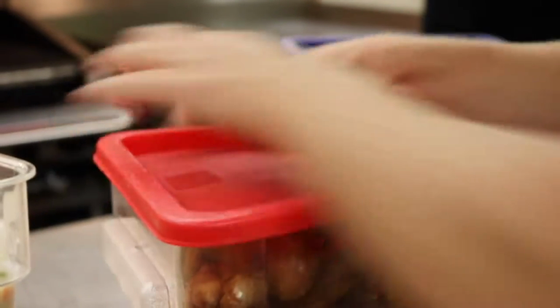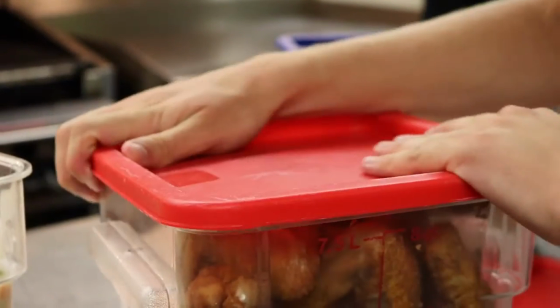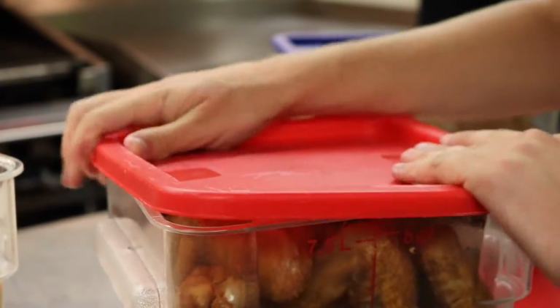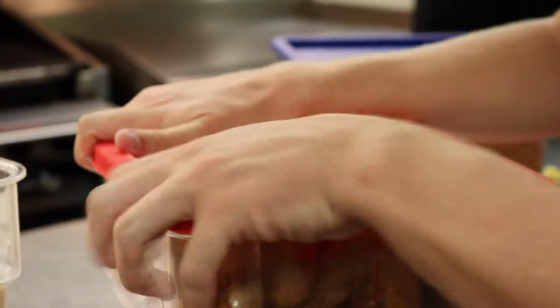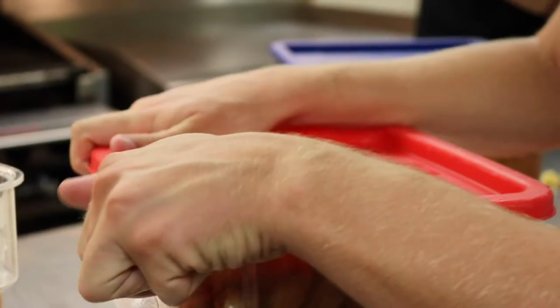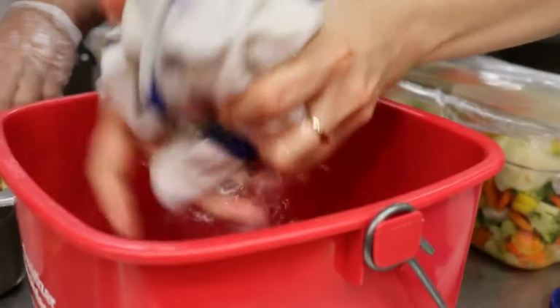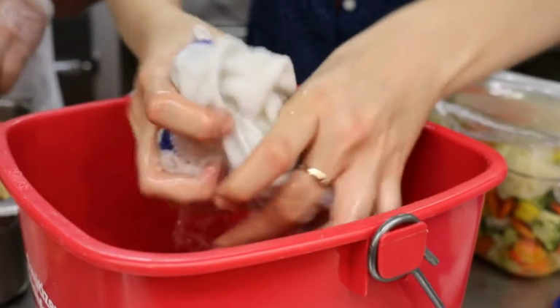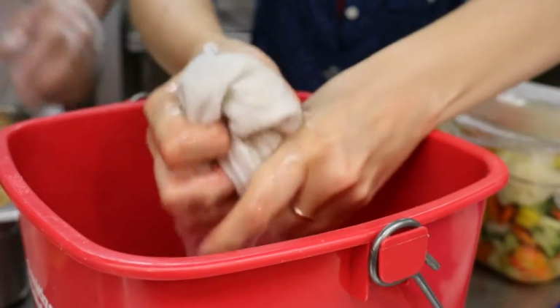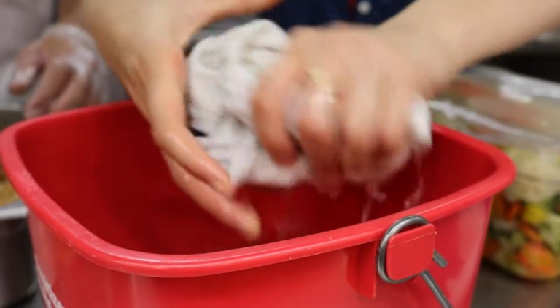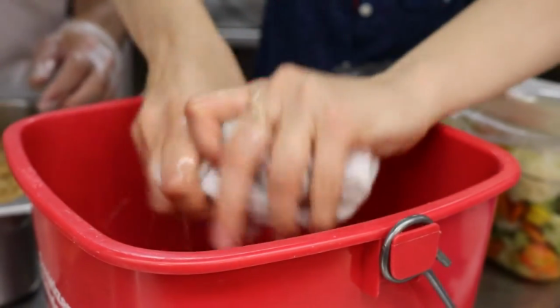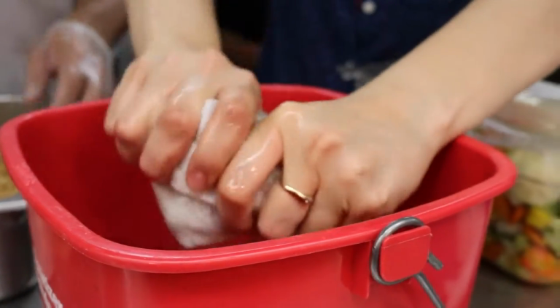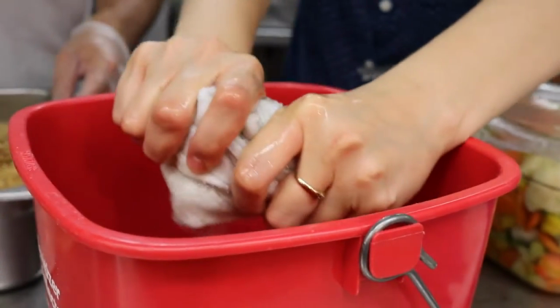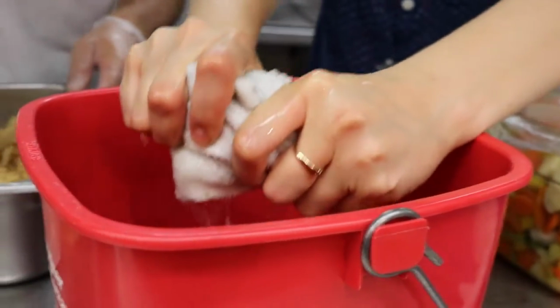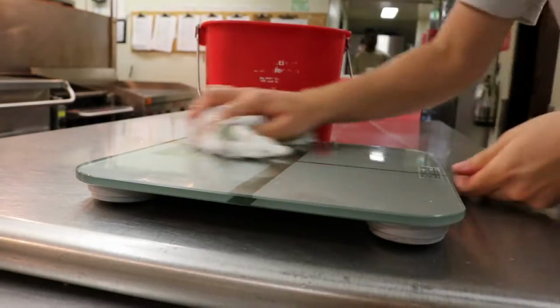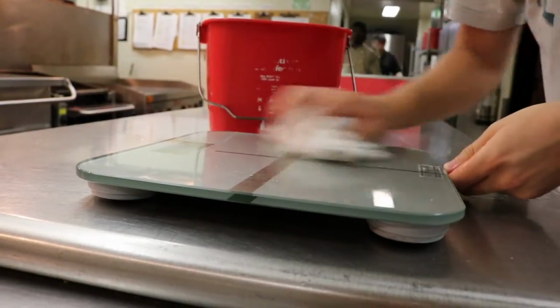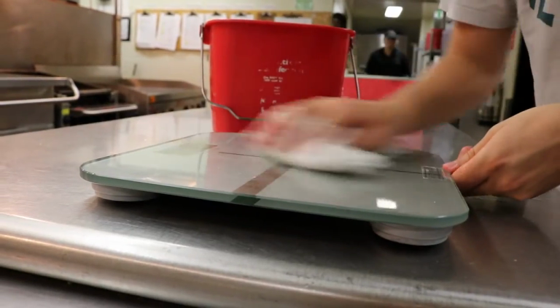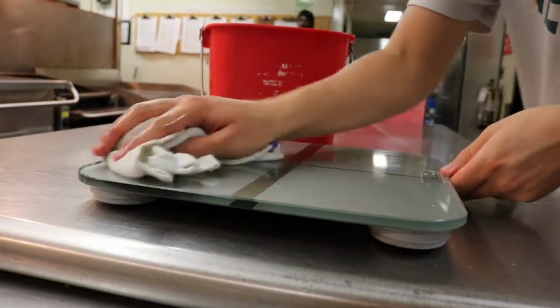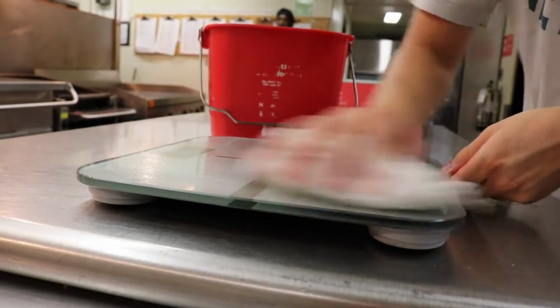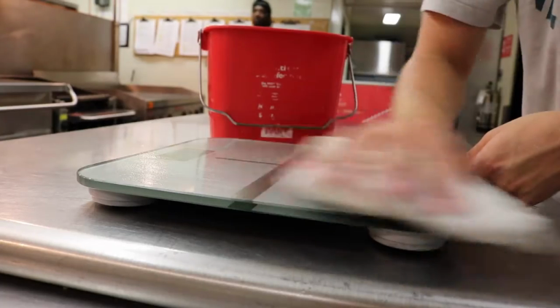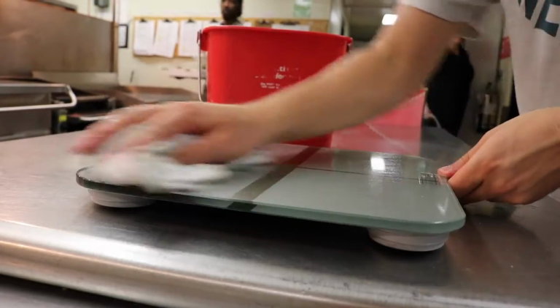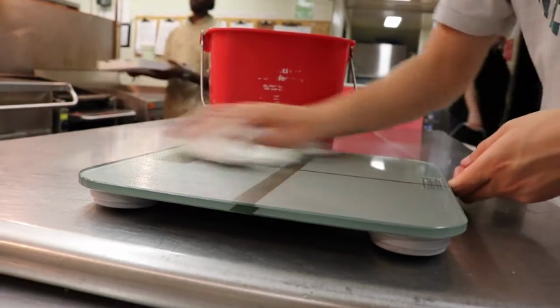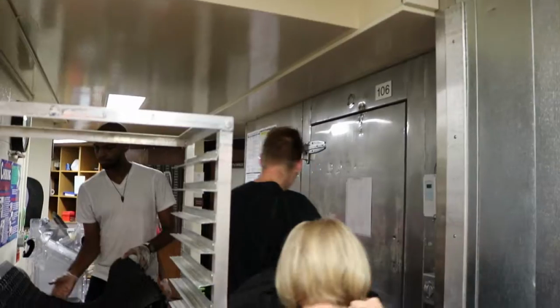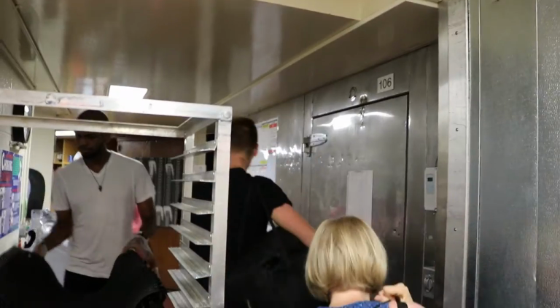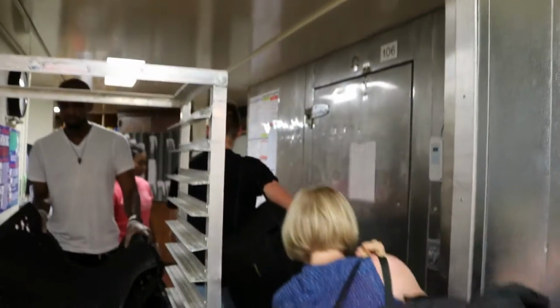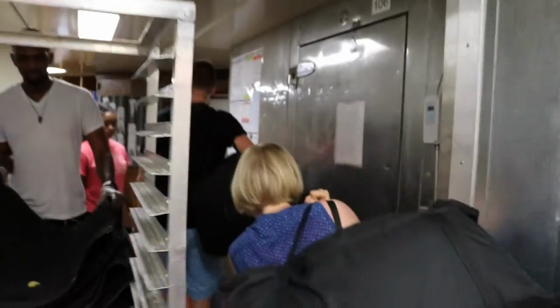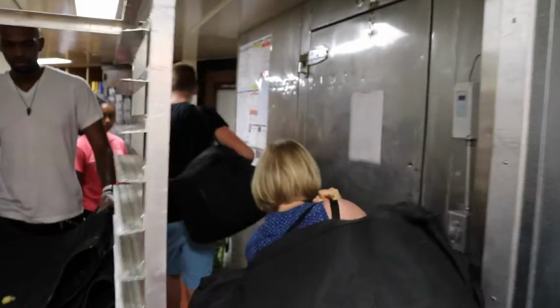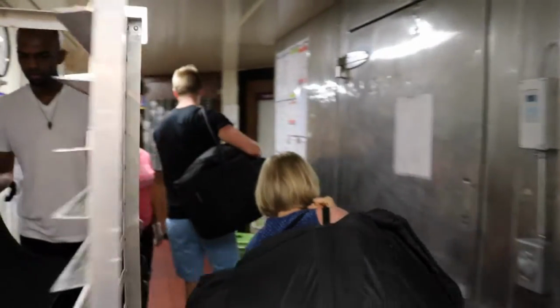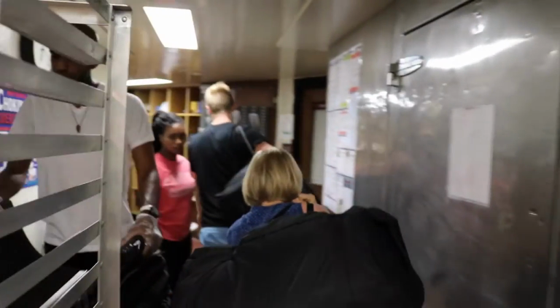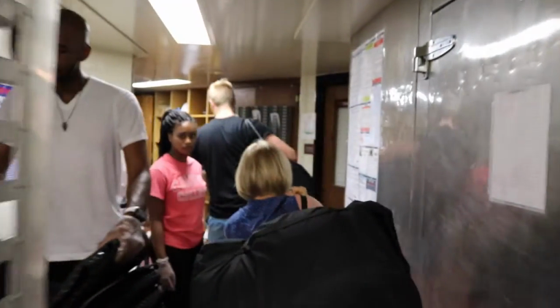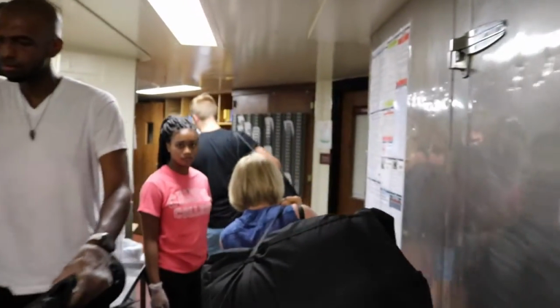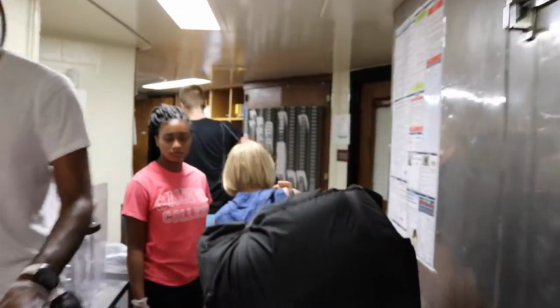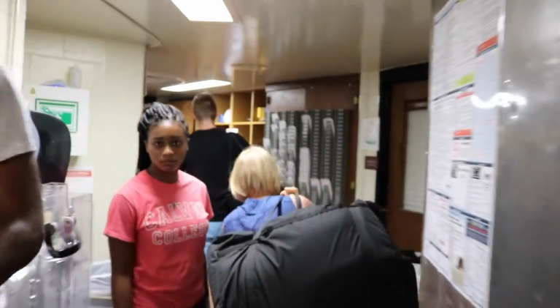When all the containers have been weighed and placed in the FRN bags, wipe down the counter and the scale with a wet washcloth, cleaning up any spills or food residue. Now you are ready to transport the food to the partner organization. Thanks for your help!